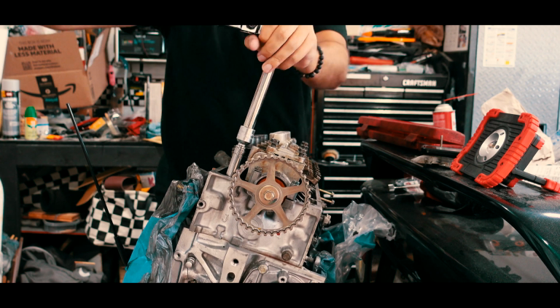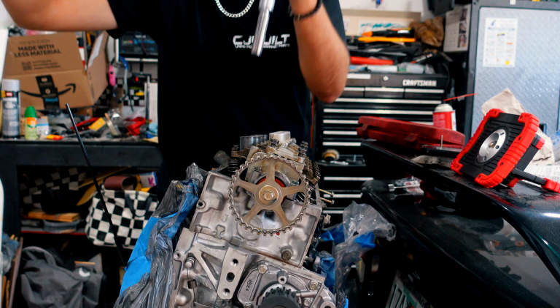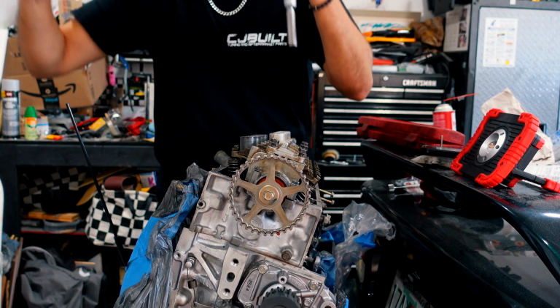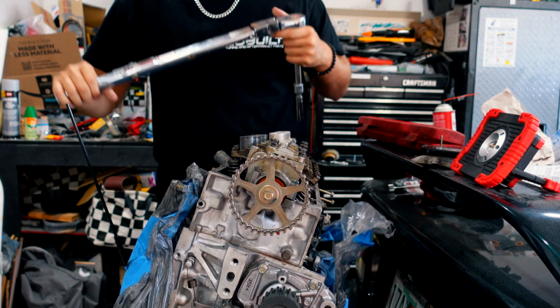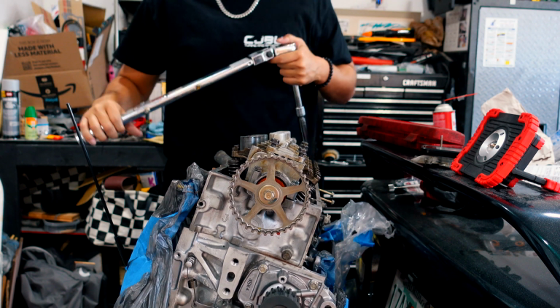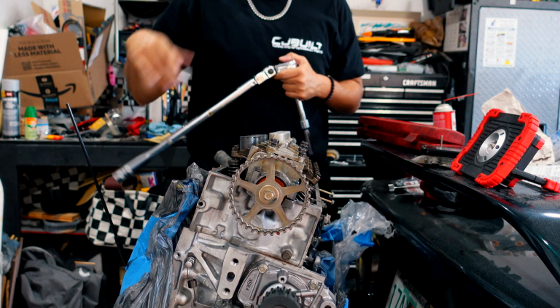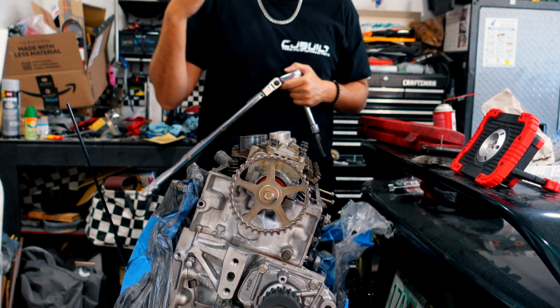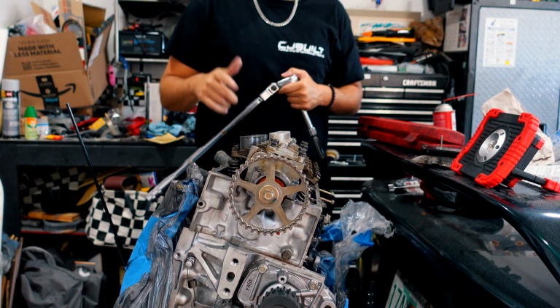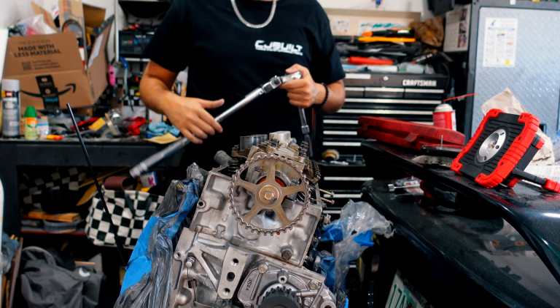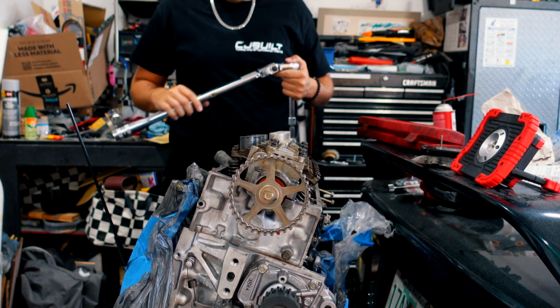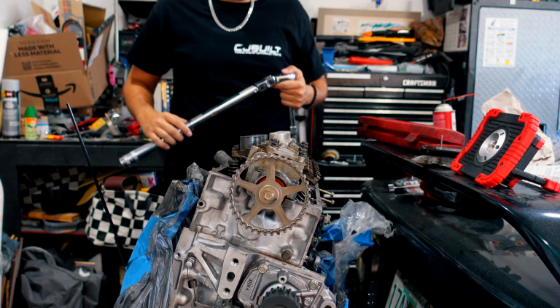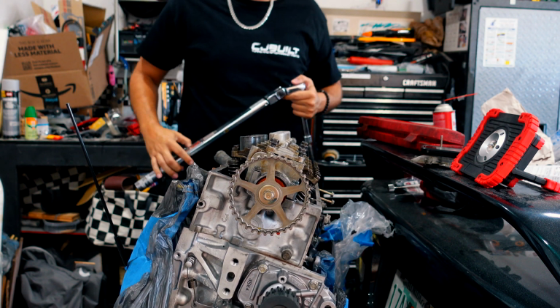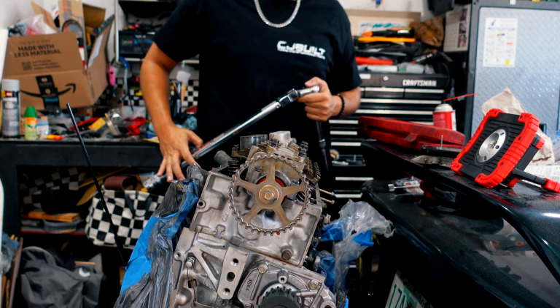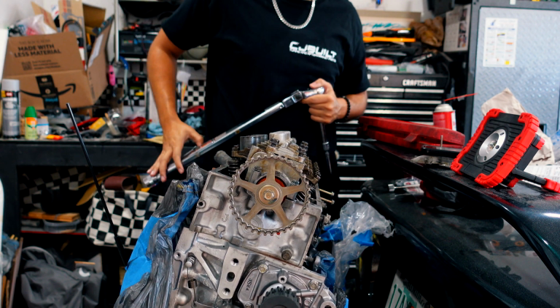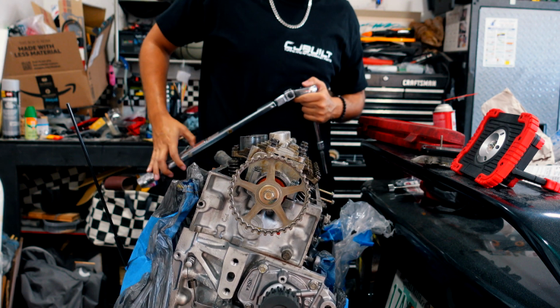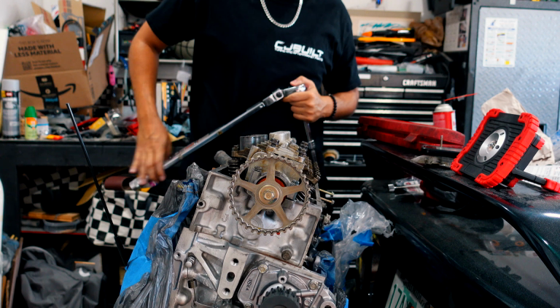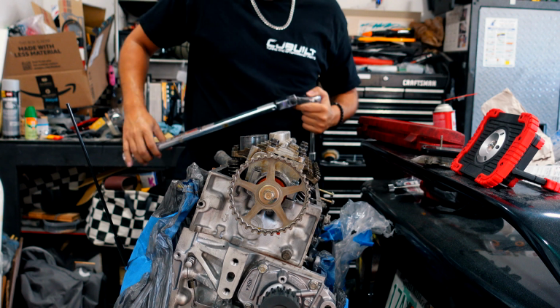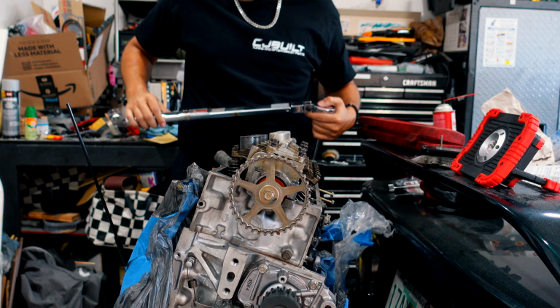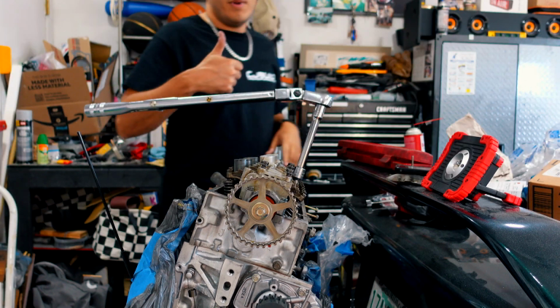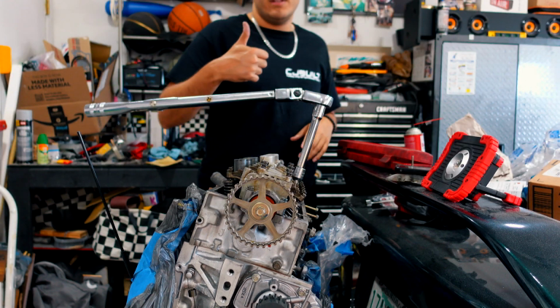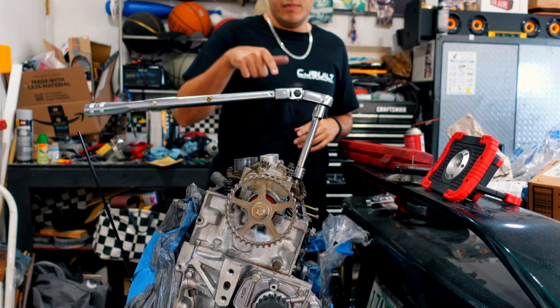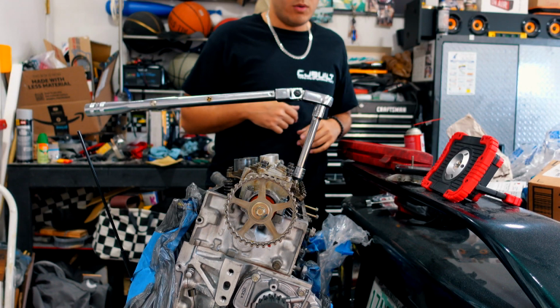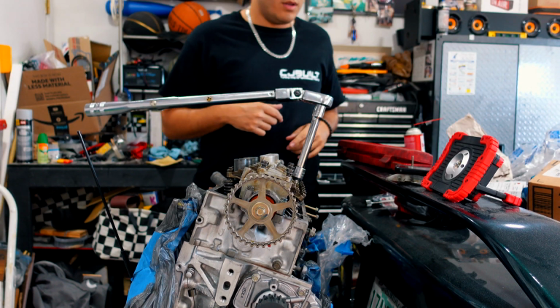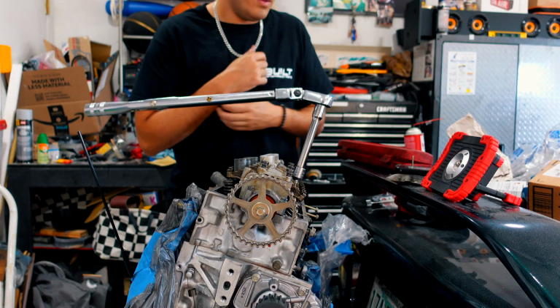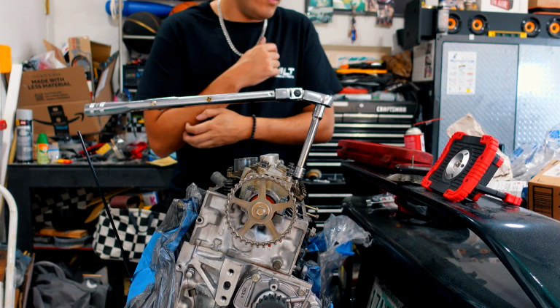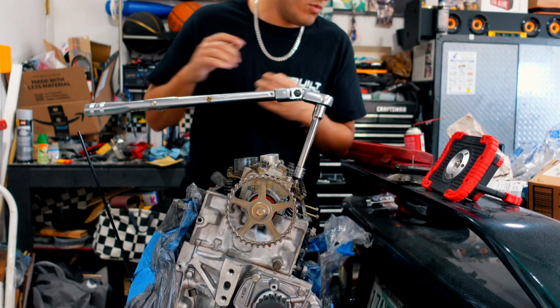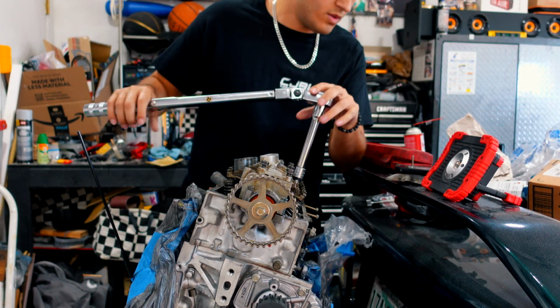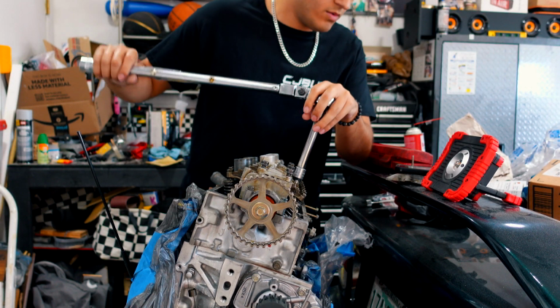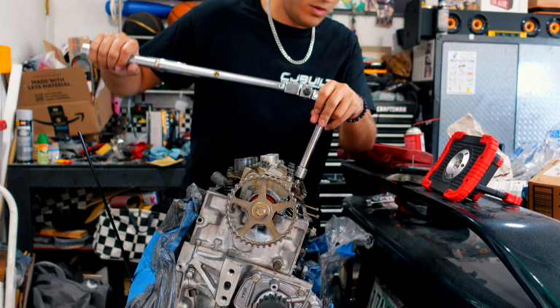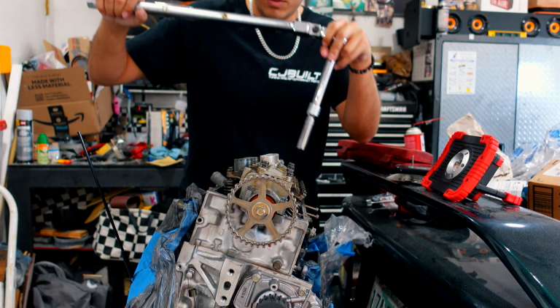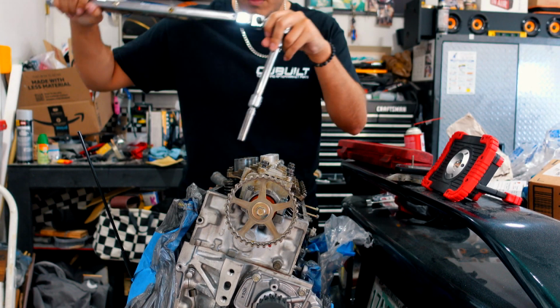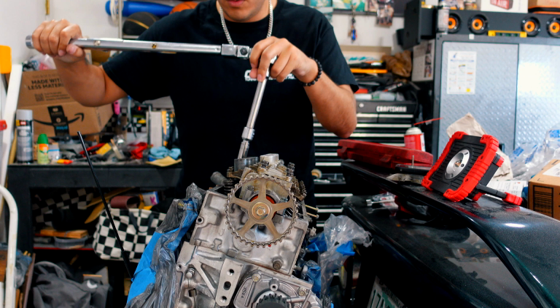Okay, so now let's do it again but this time at 64 pounds. Battery died mid-torque on number one, so we're gonna go straight to number two.